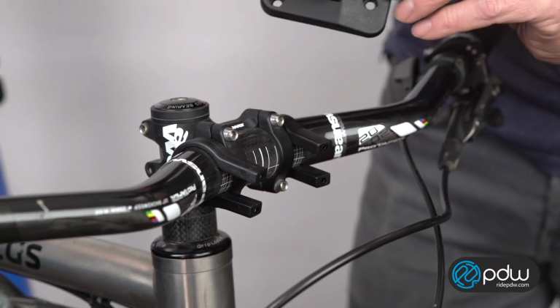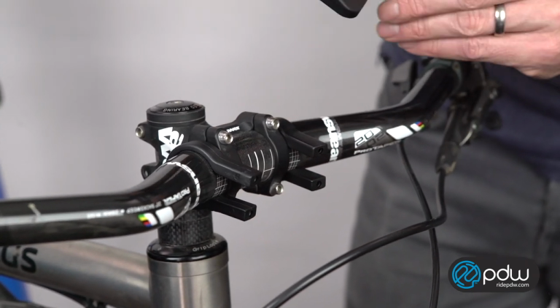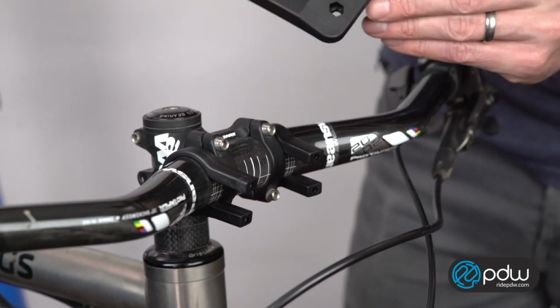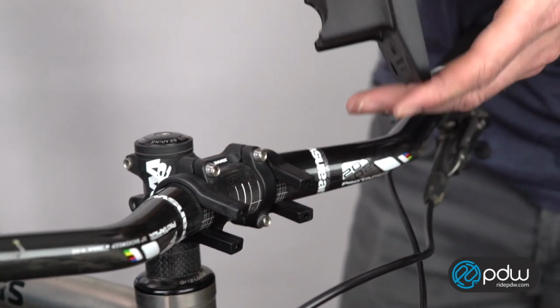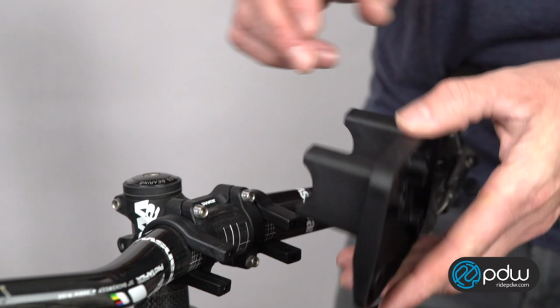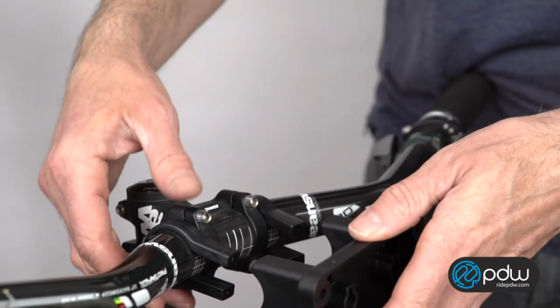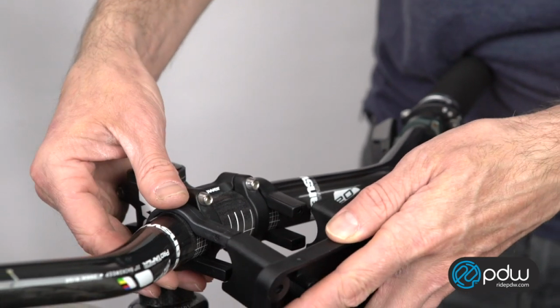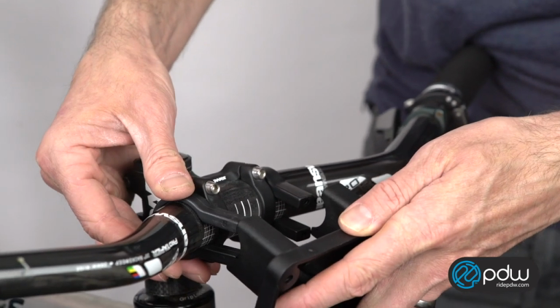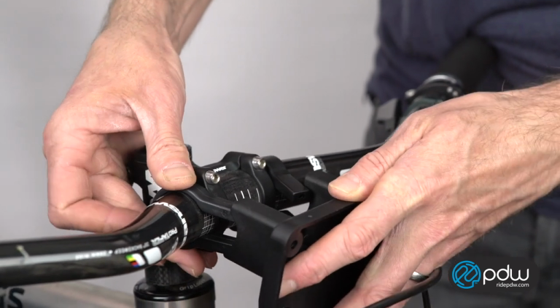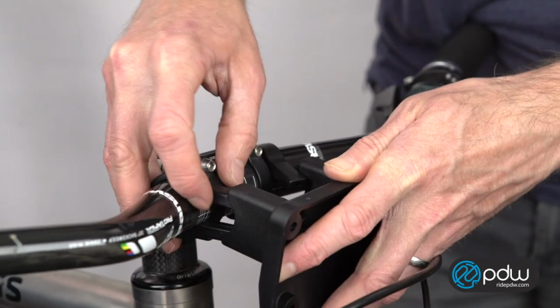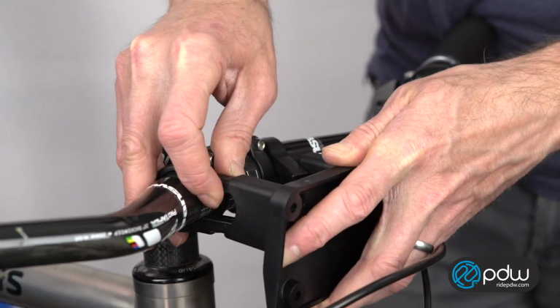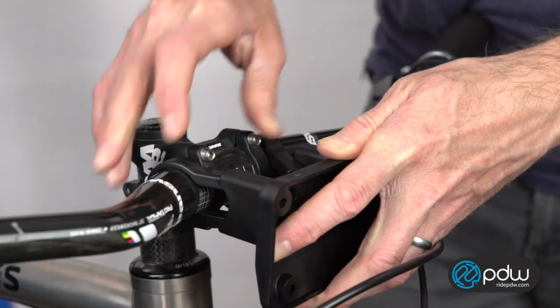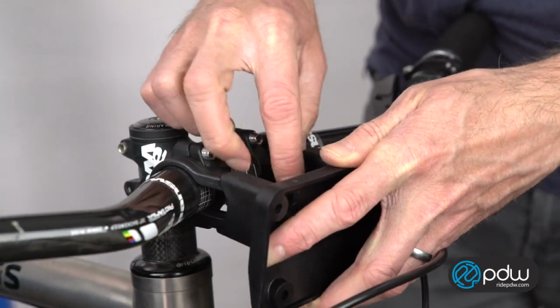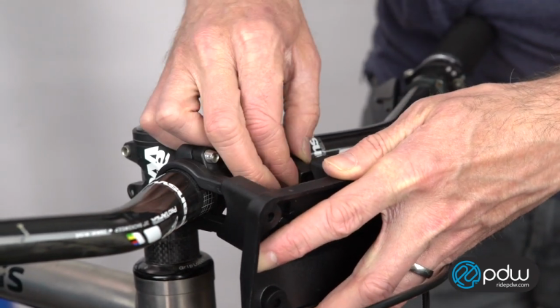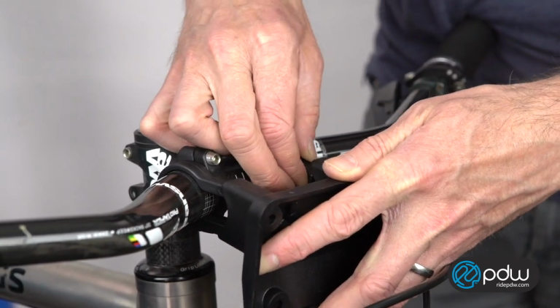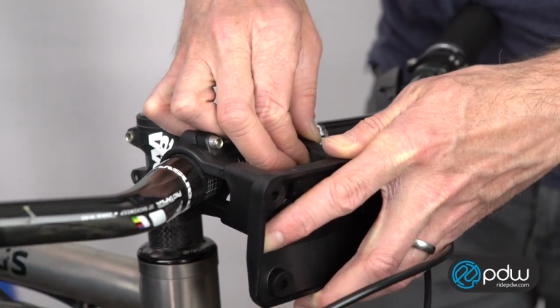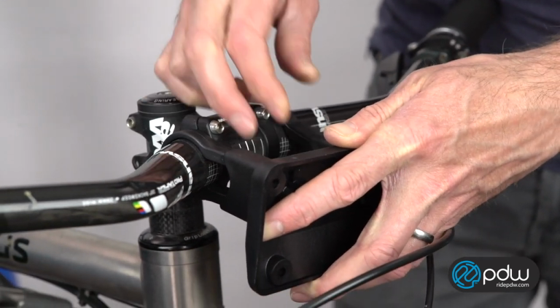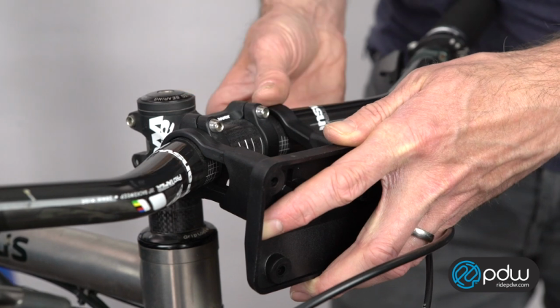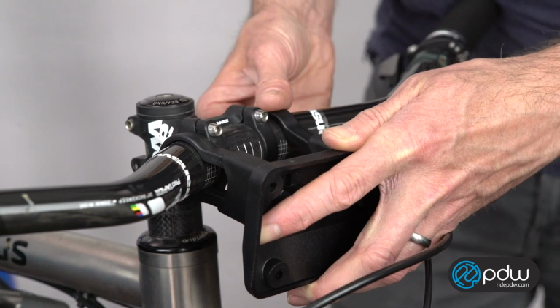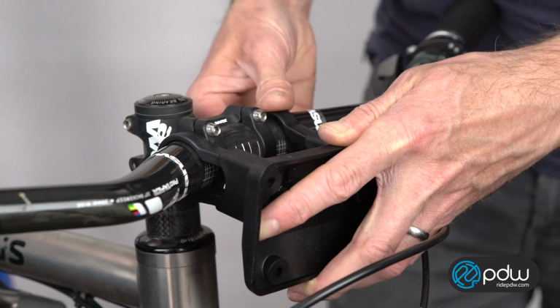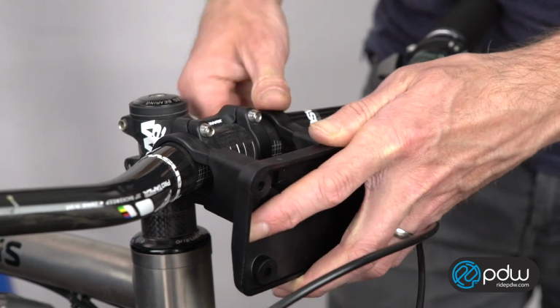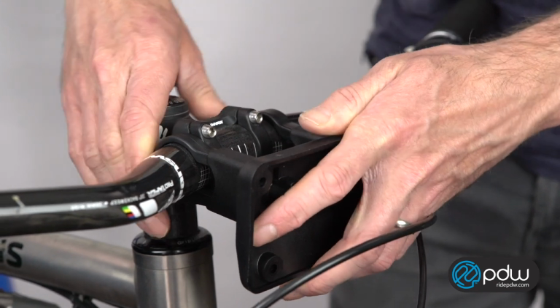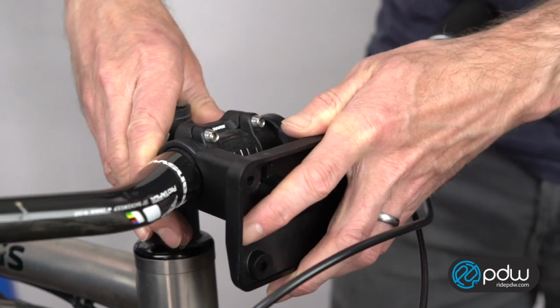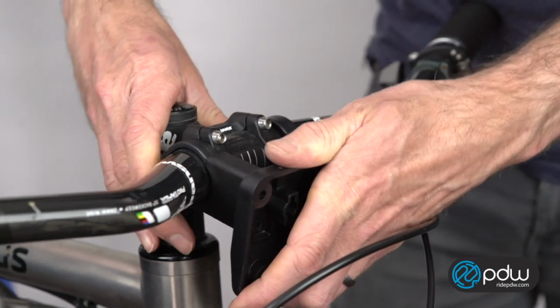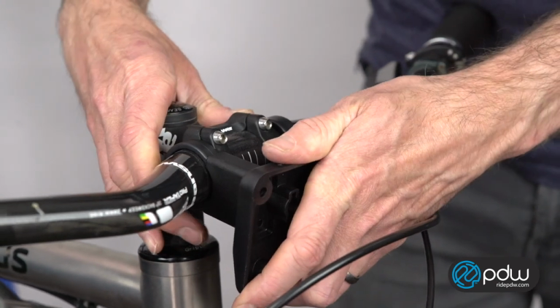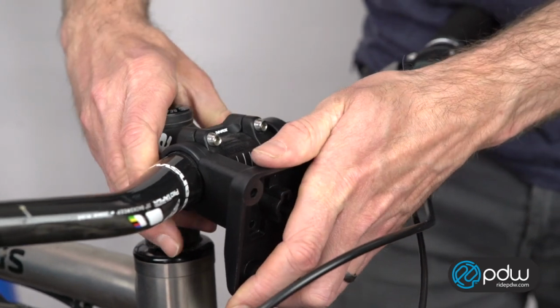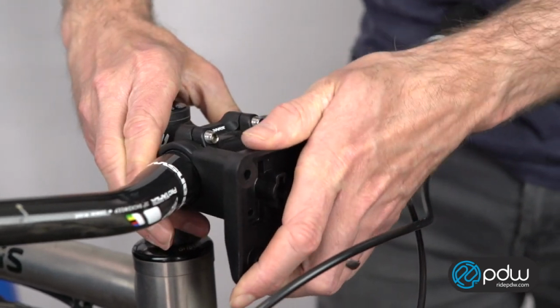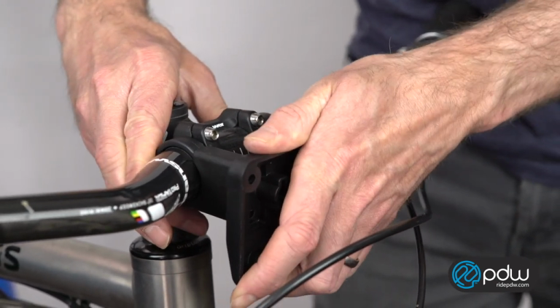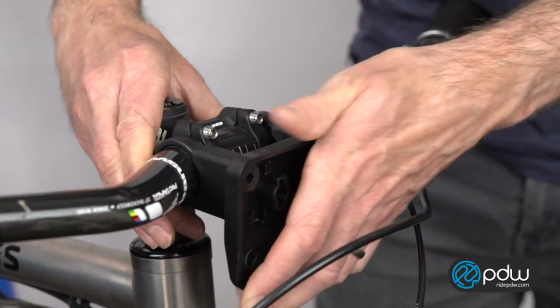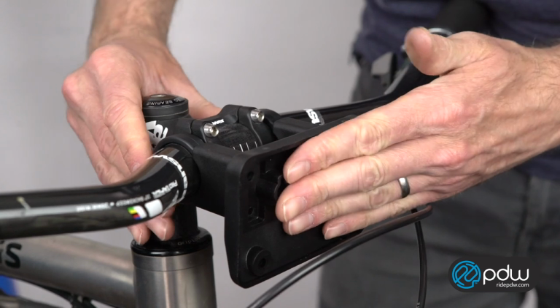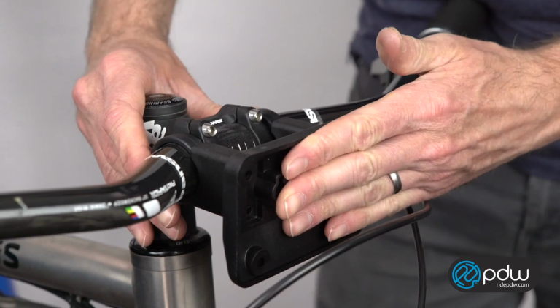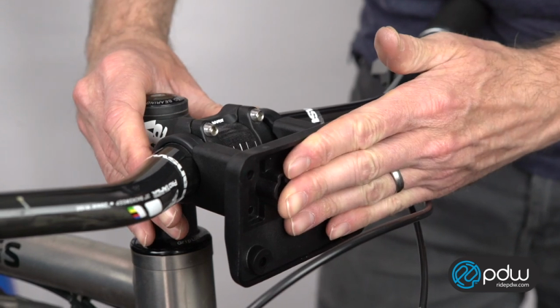After fitting the bands onto the bar, slide the main body of the bracket onto the bands. You want to have the bracket positioned slightly above level because the bracket will naturally dip forward a wee bit after installation.